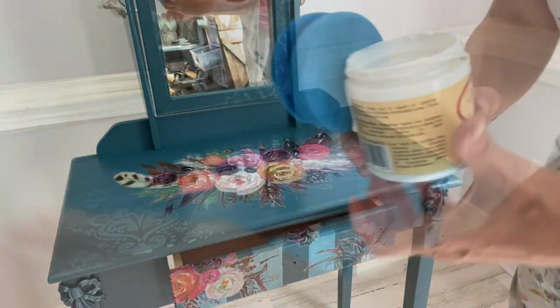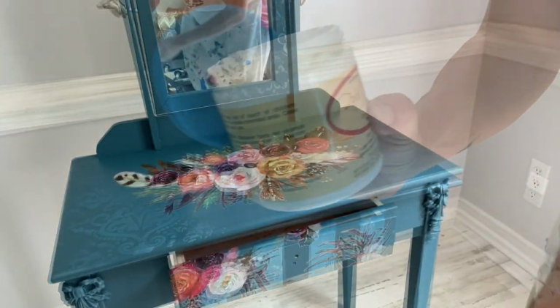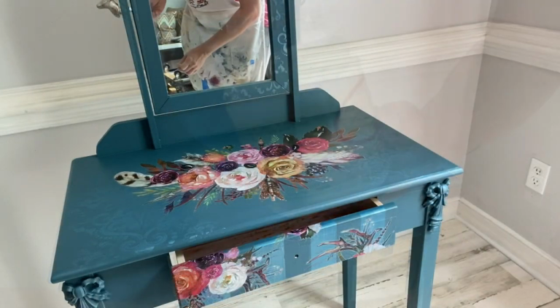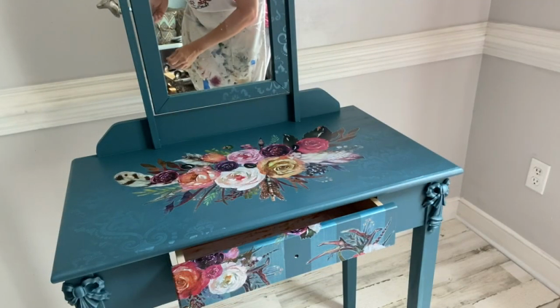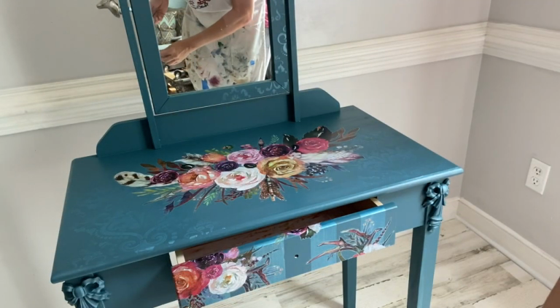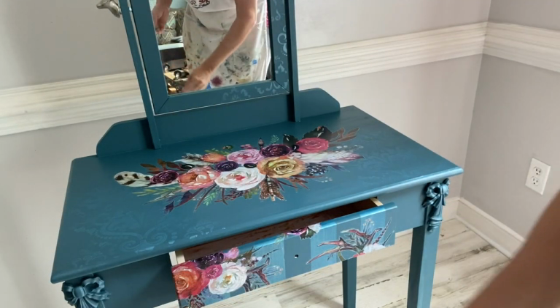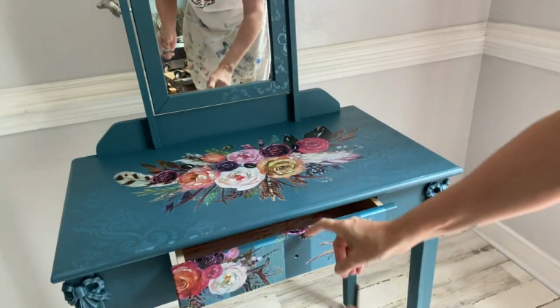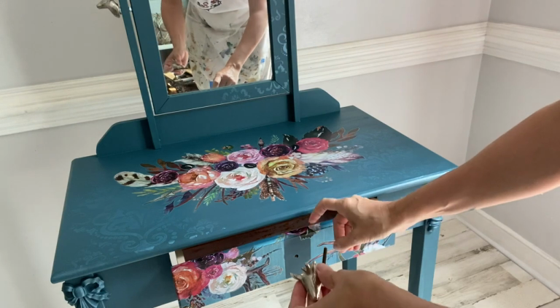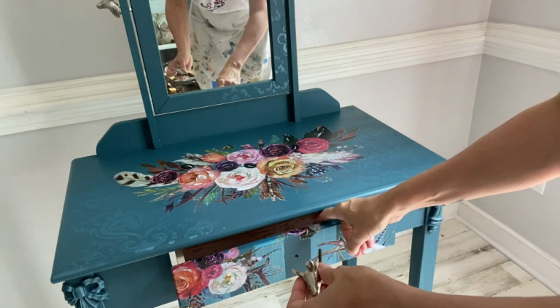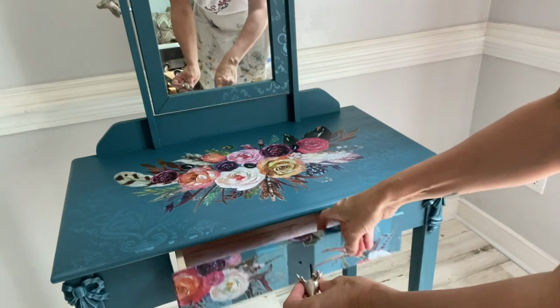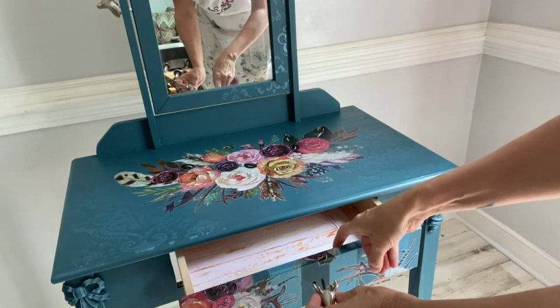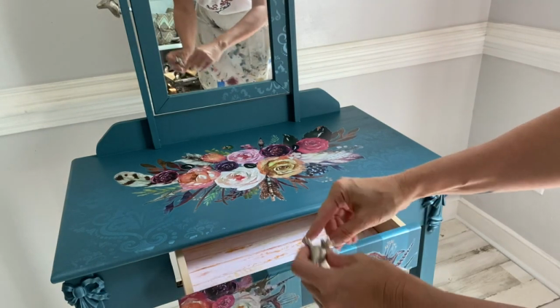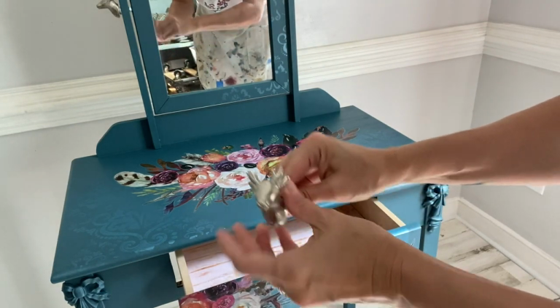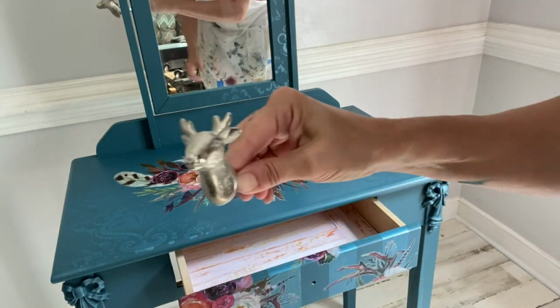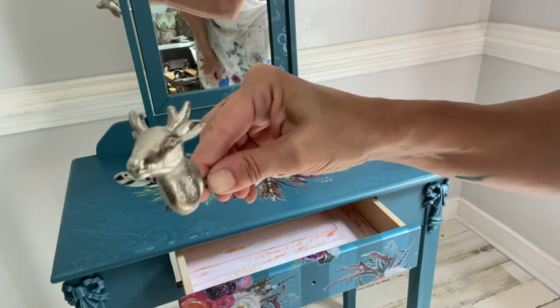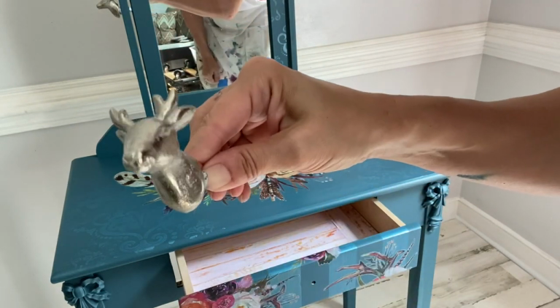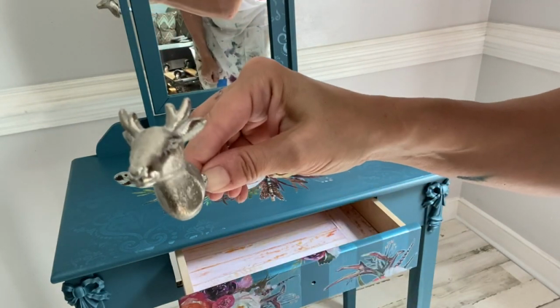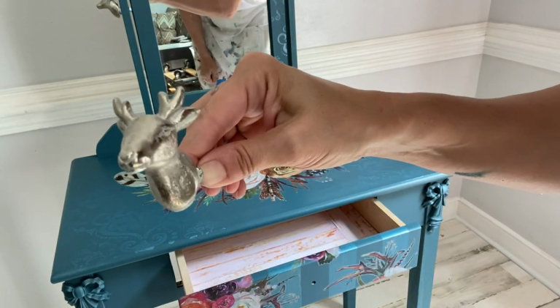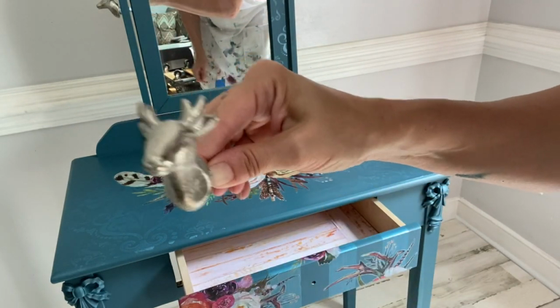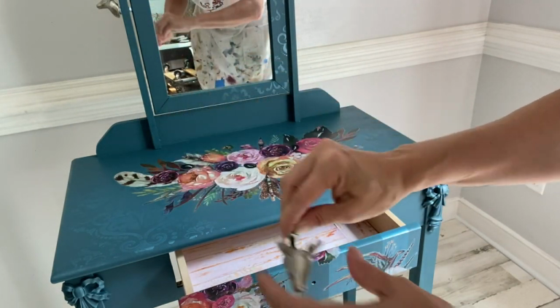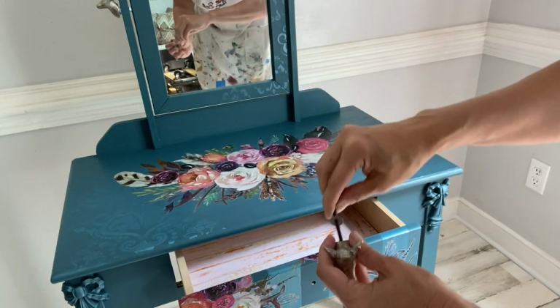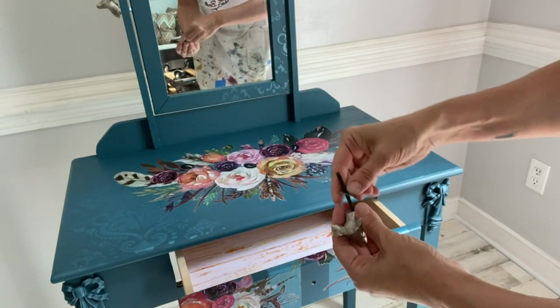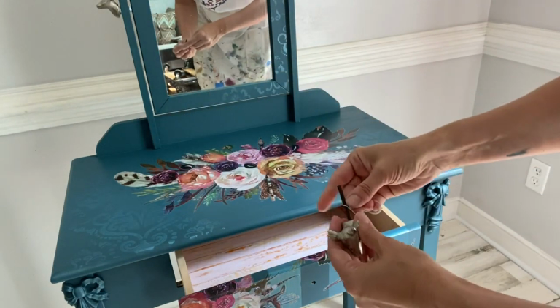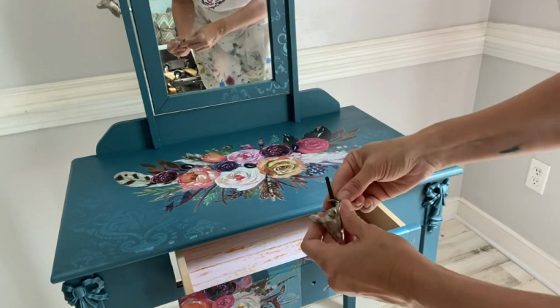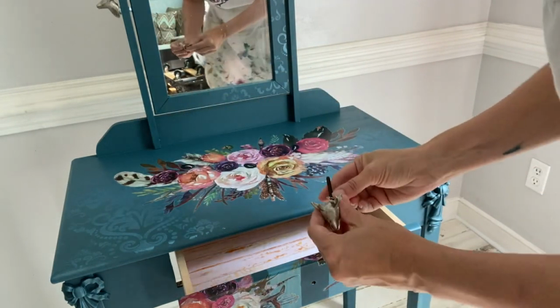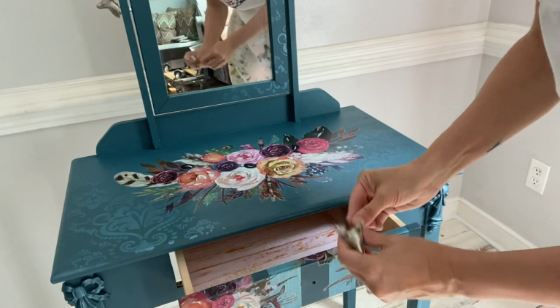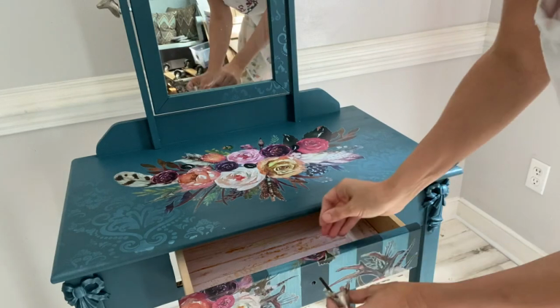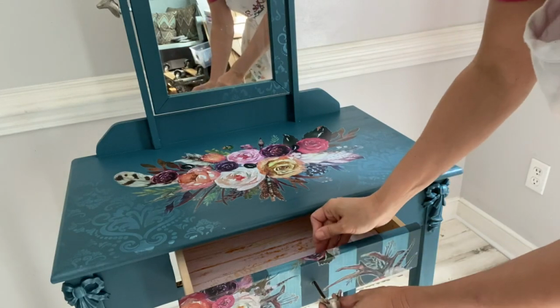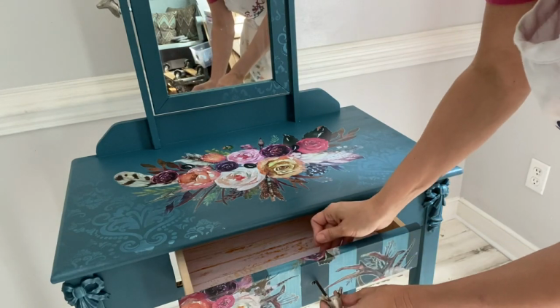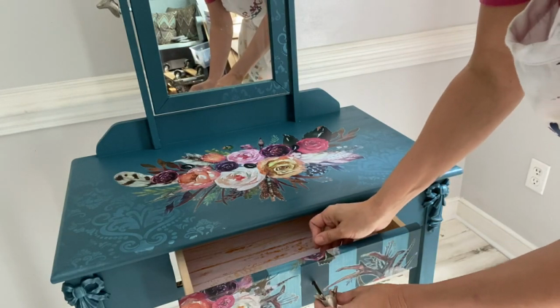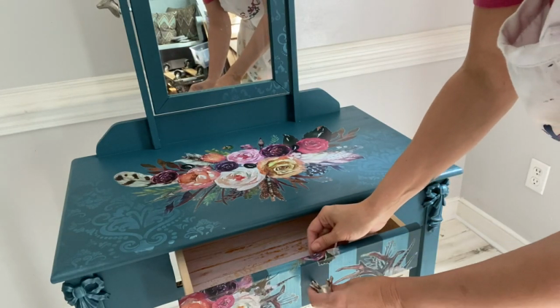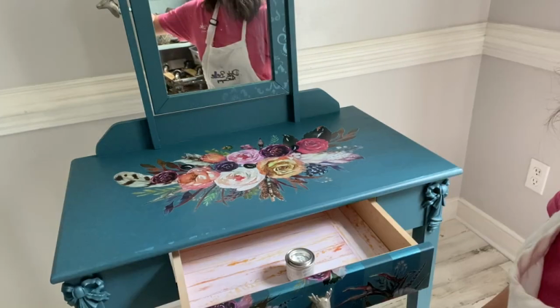I found the perfect hardware for this piece. I used these really cute silver baby deer knobs. I also used them to attach the mirror to the back of the vanity.